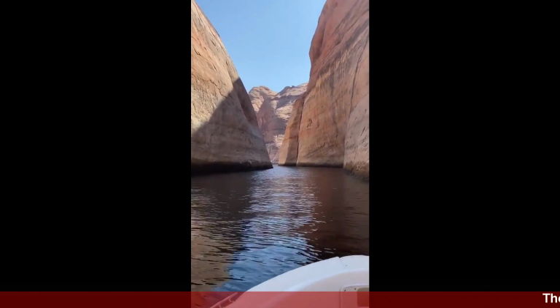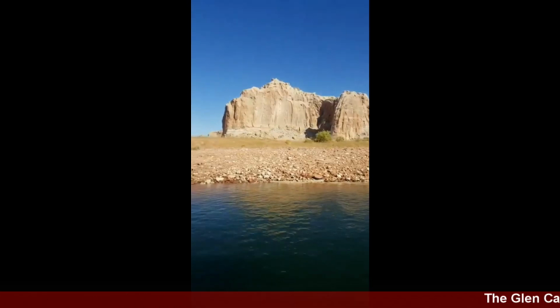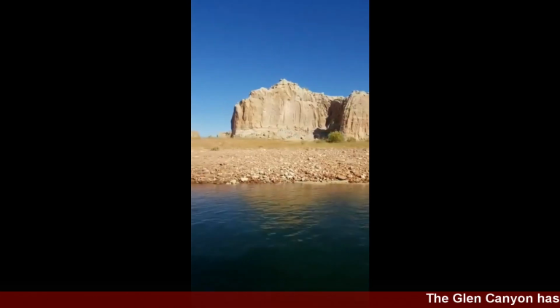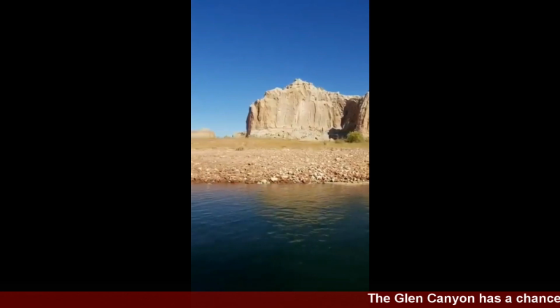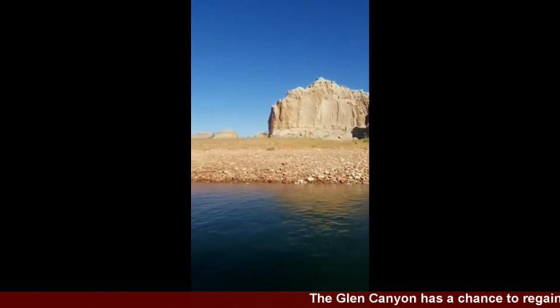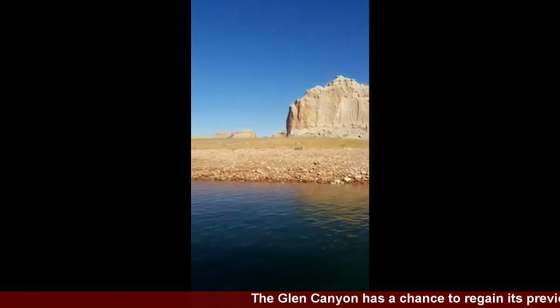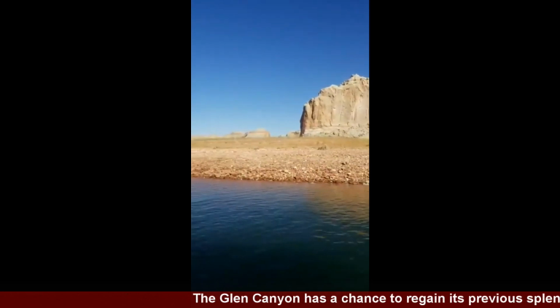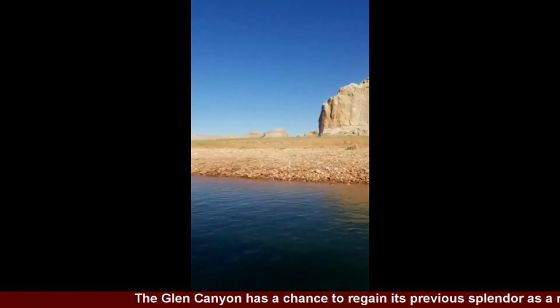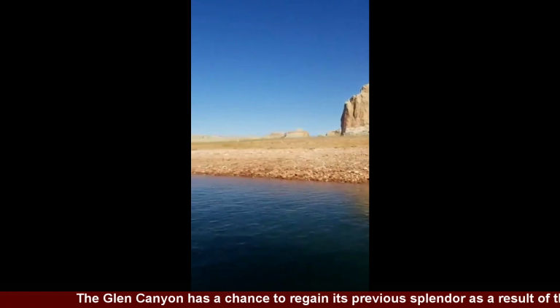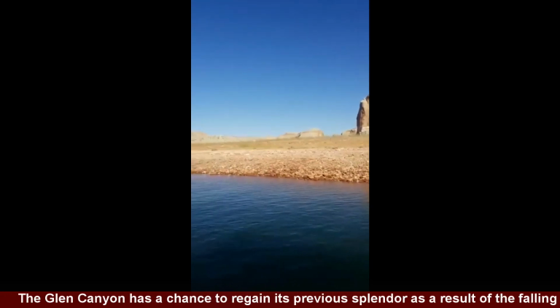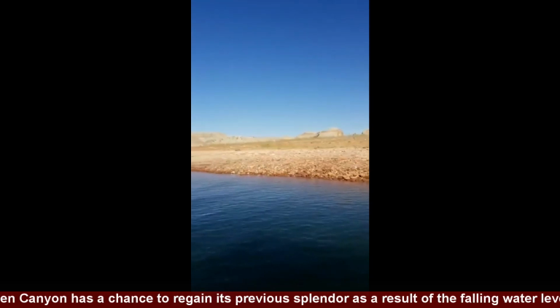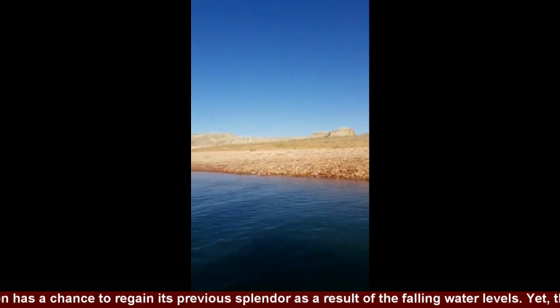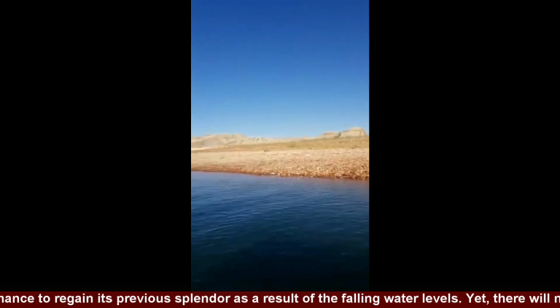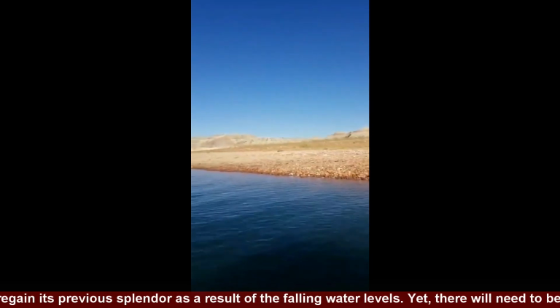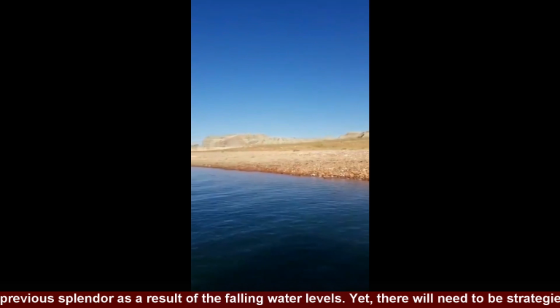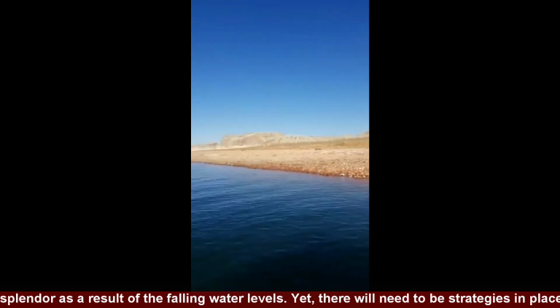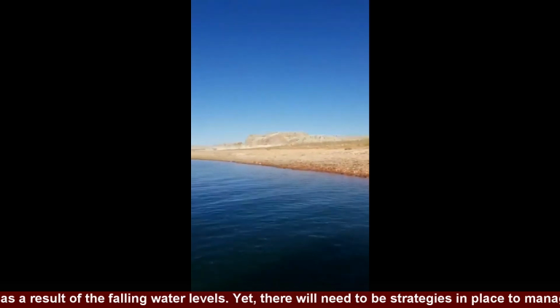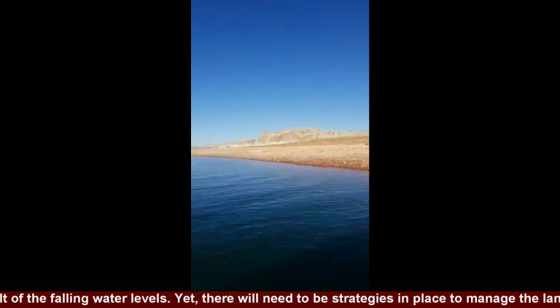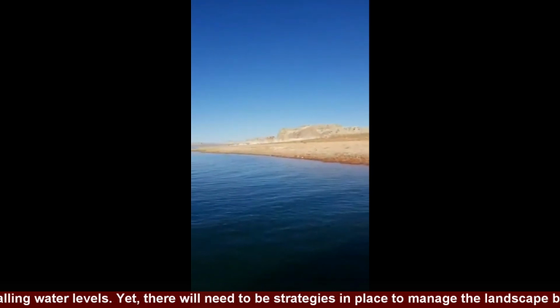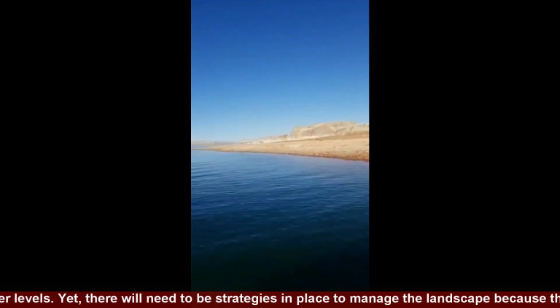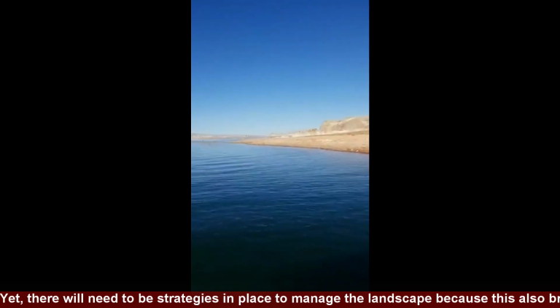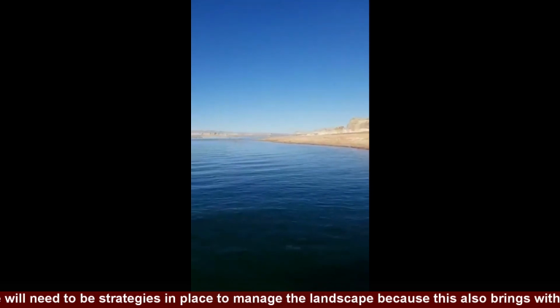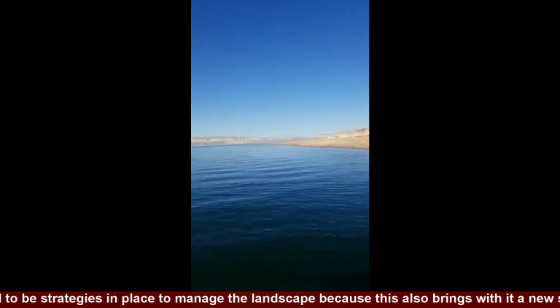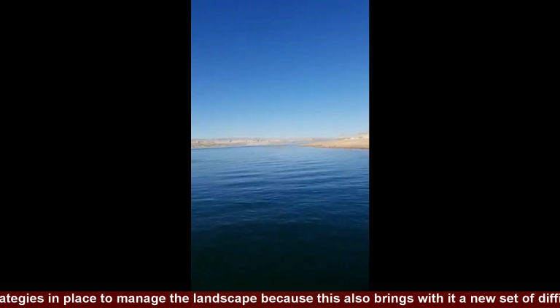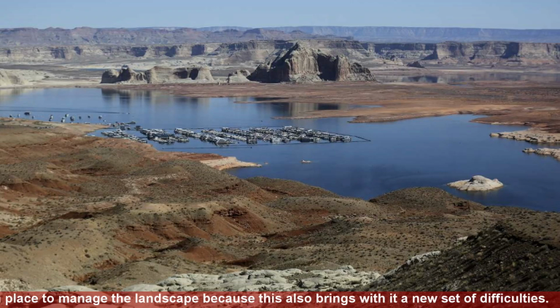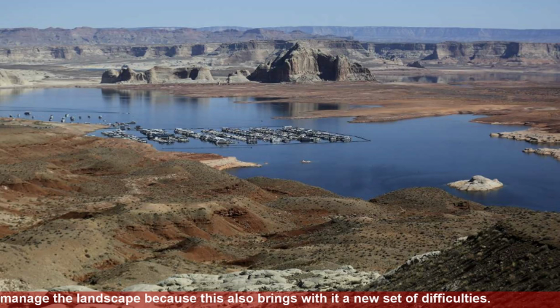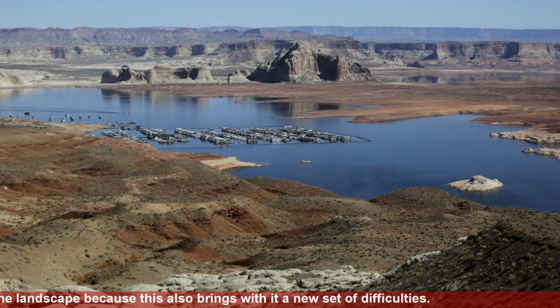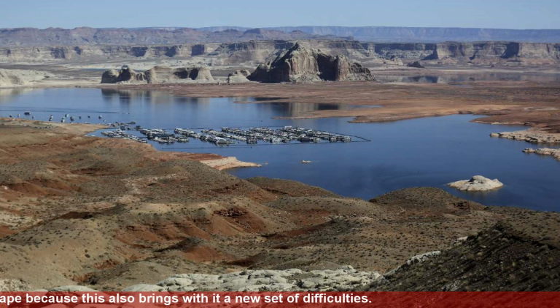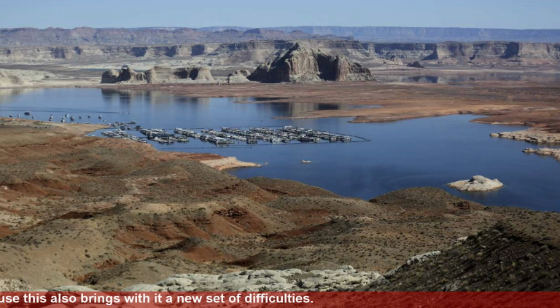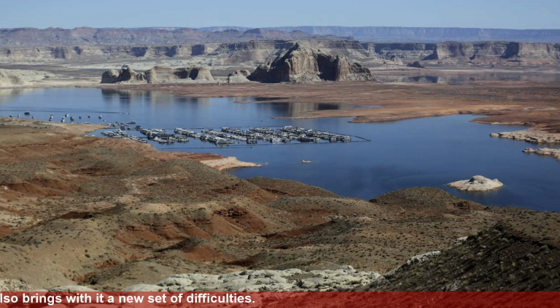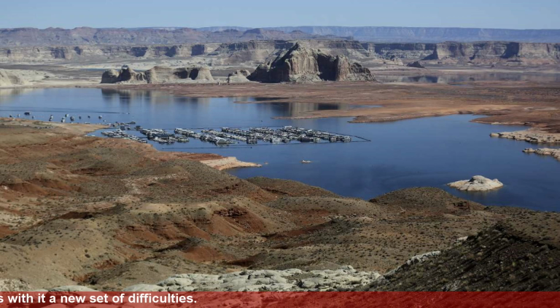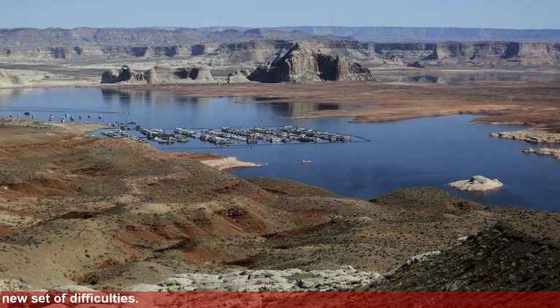The Glen Canyon has a chance to regain its previous splendor as a result of the falling water levels. Yet, there will need to be strategies in place to manage the landscape, because this also brings a new set of difficulties.